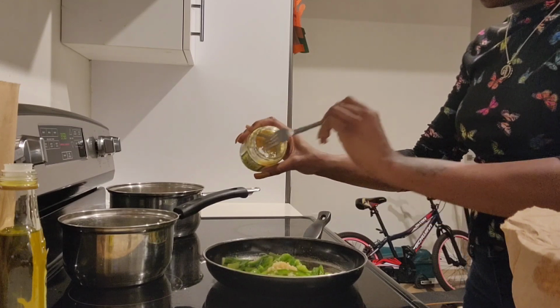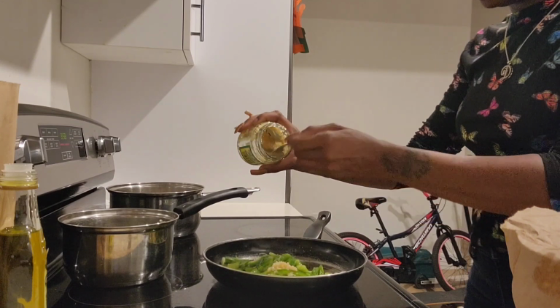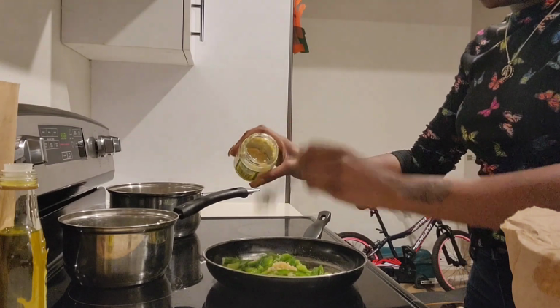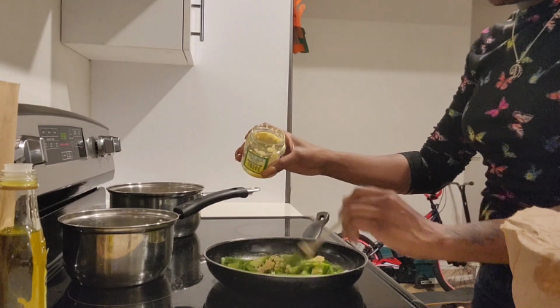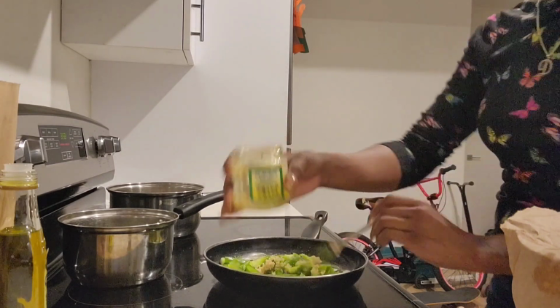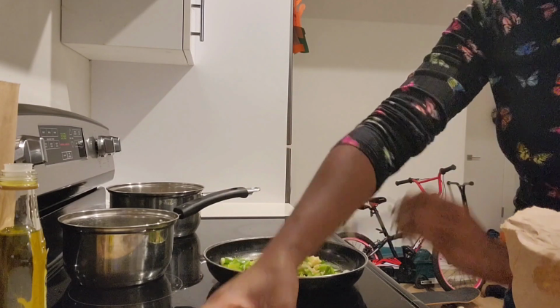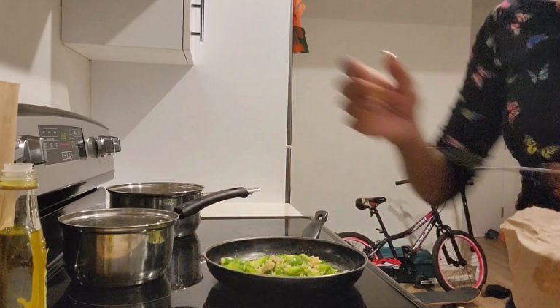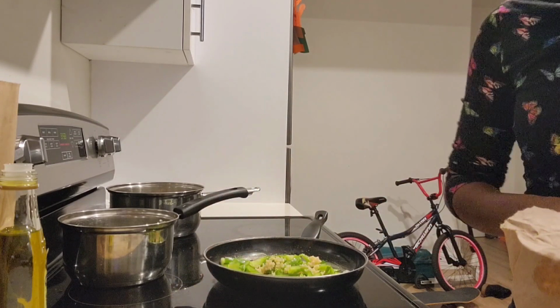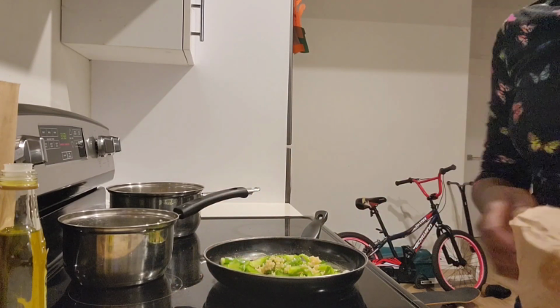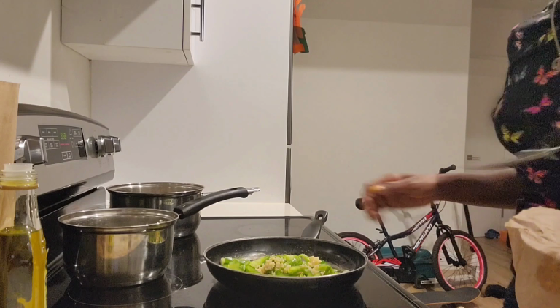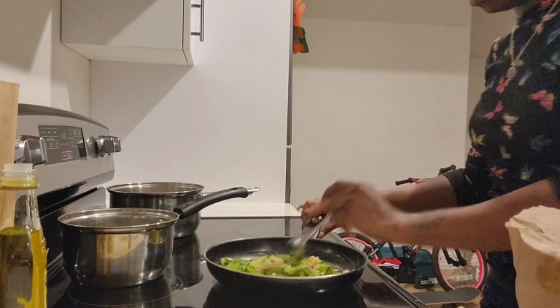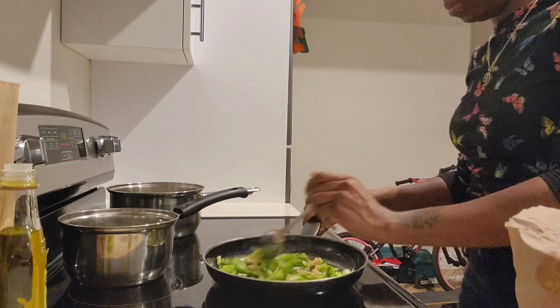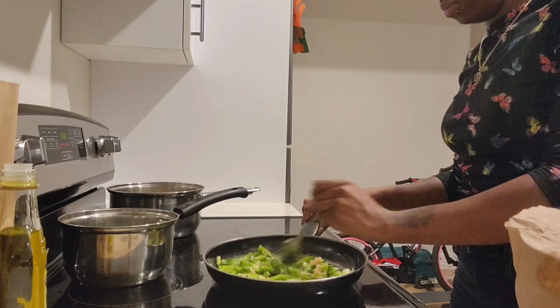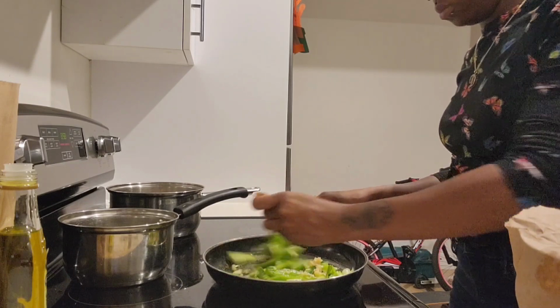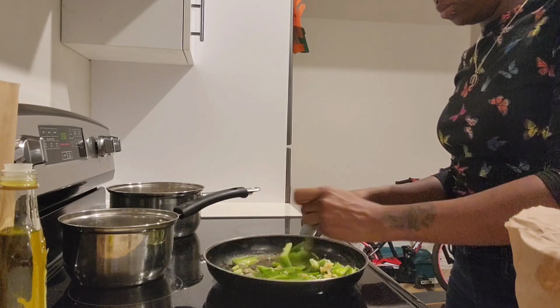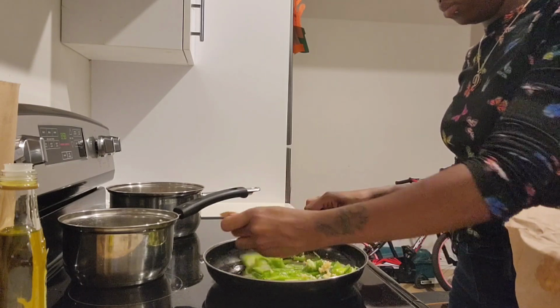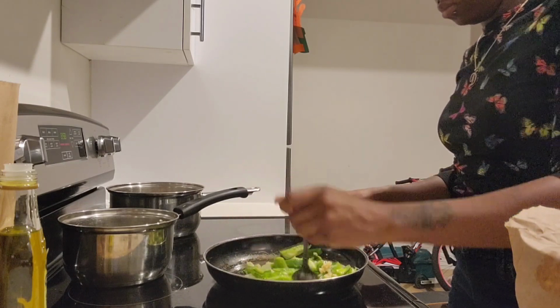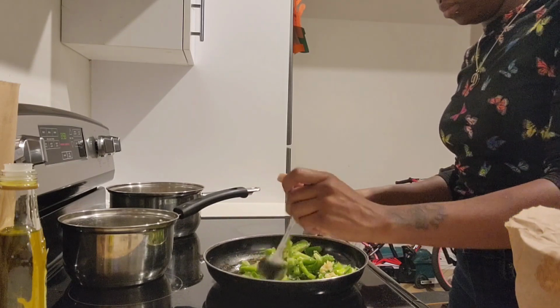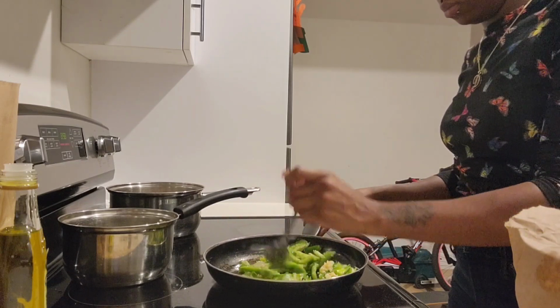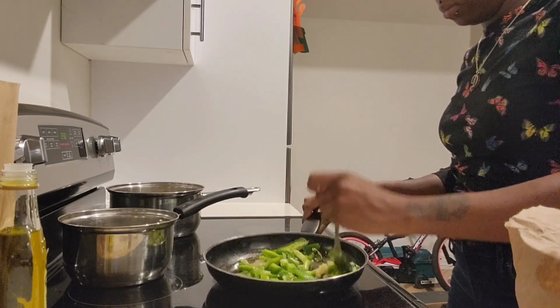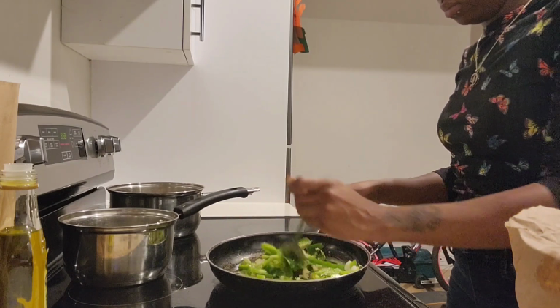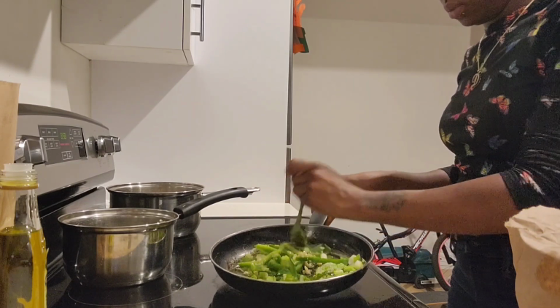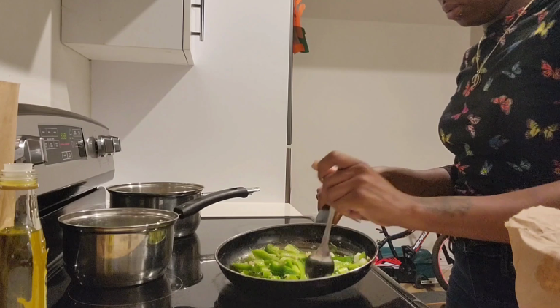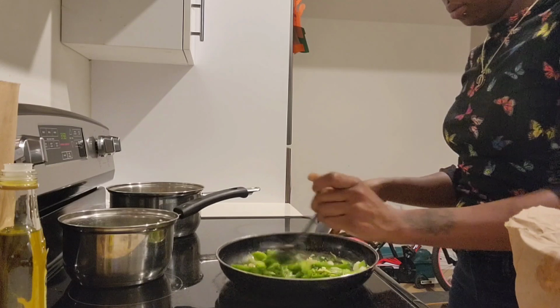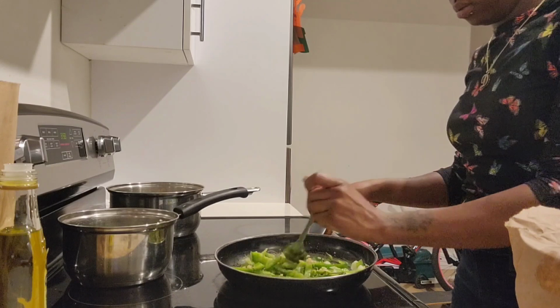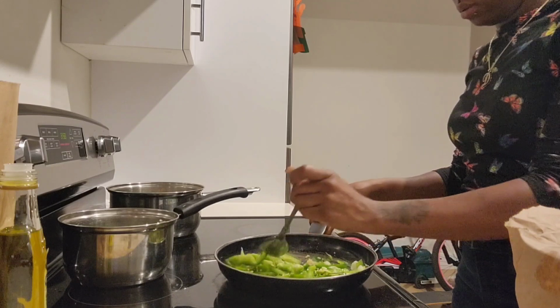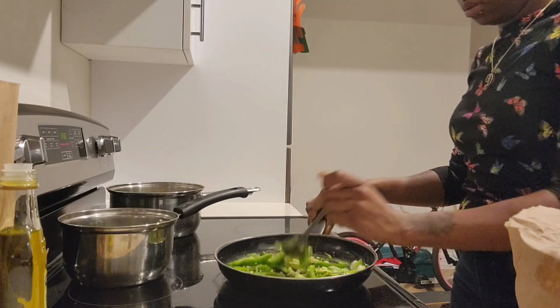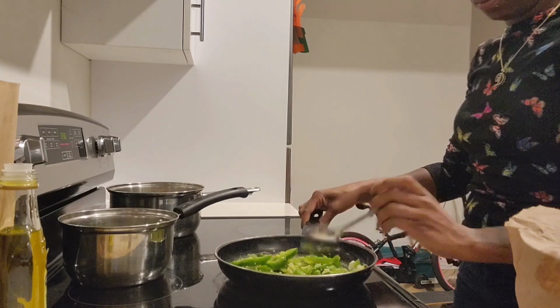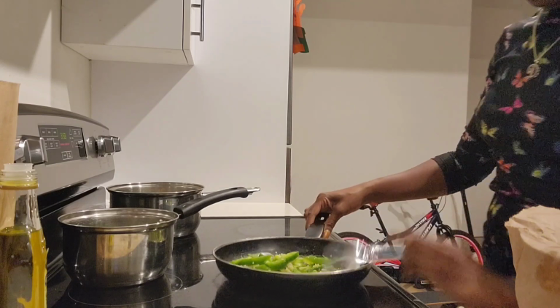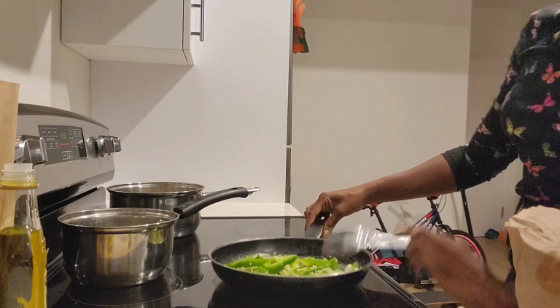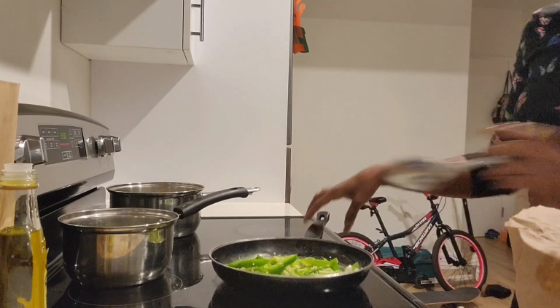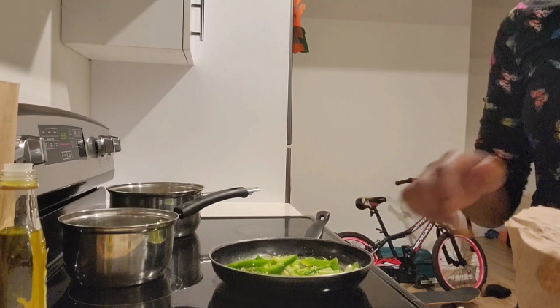I'll put my fish in here with the spinach and it is so good. You can put the spinach in here and add a little bit of olive oil.